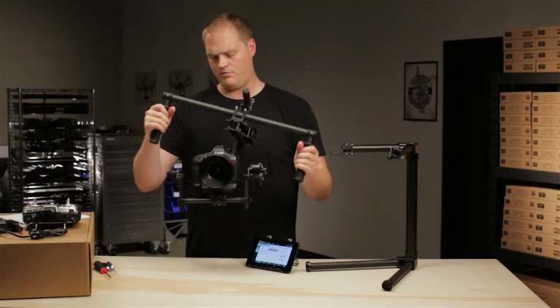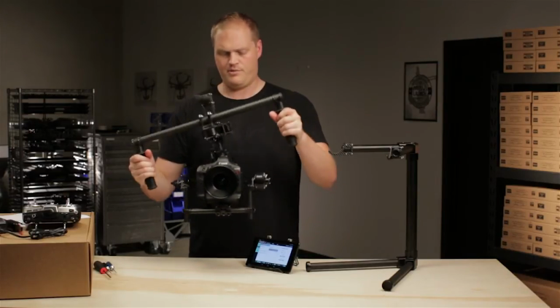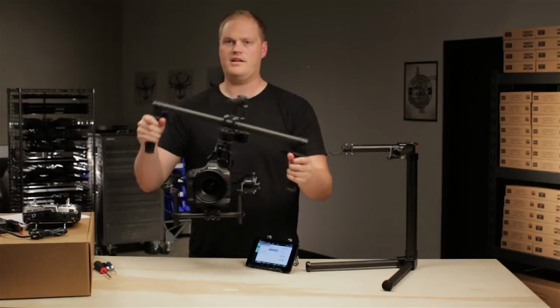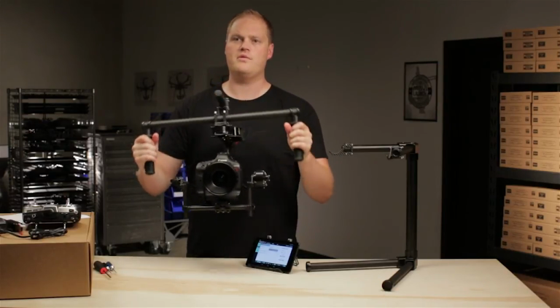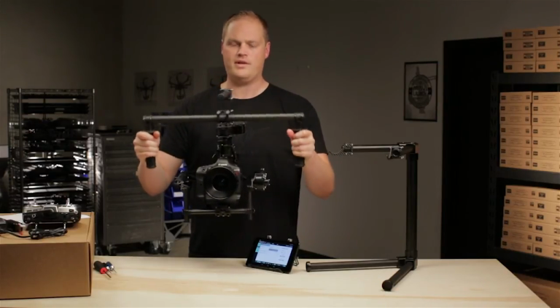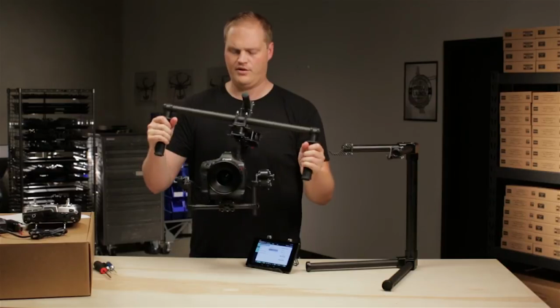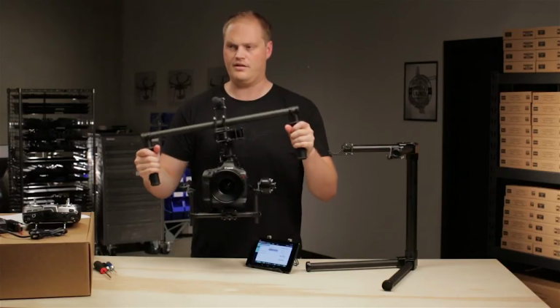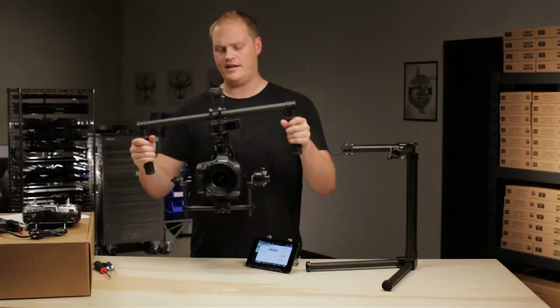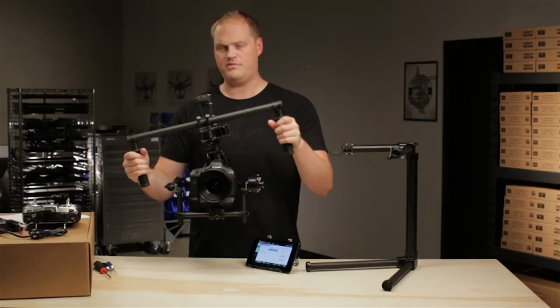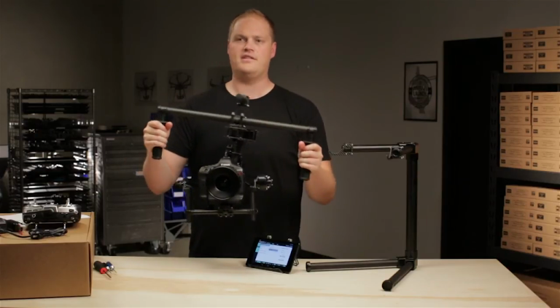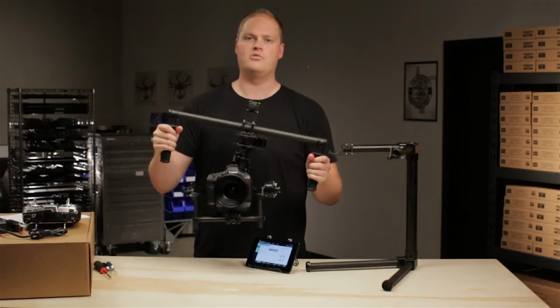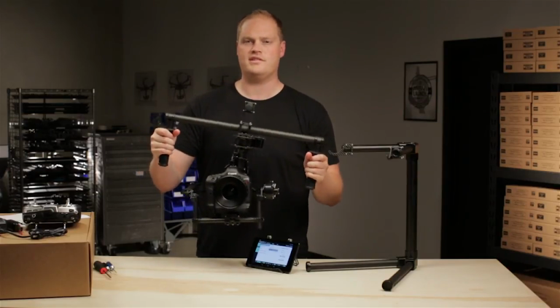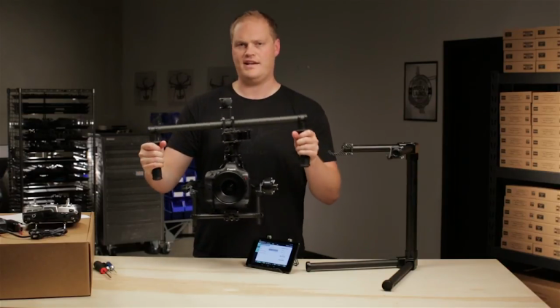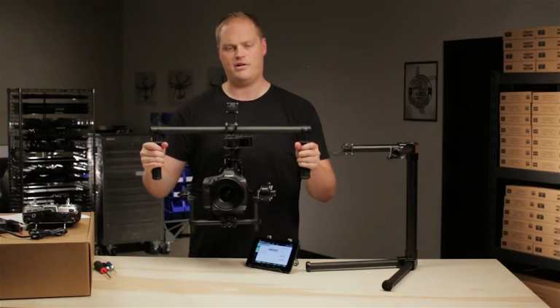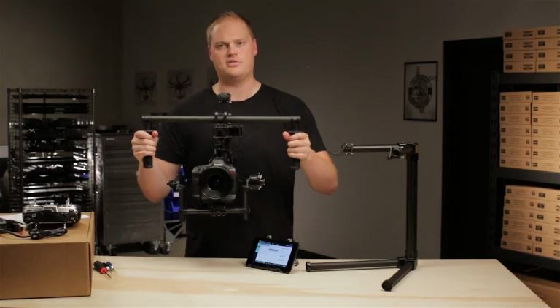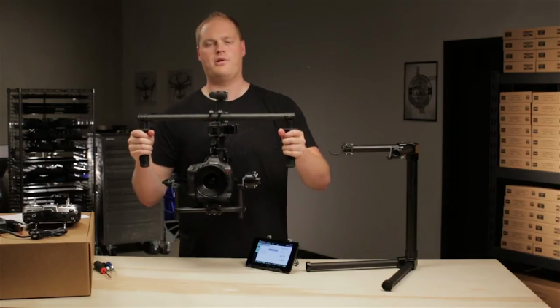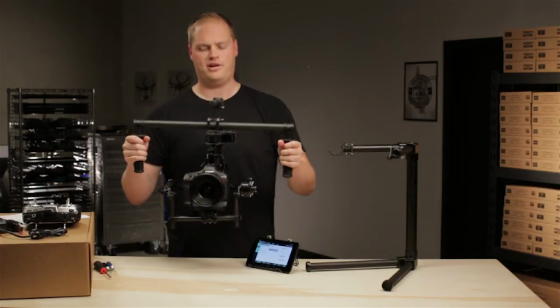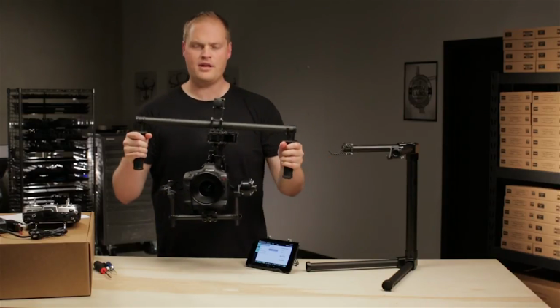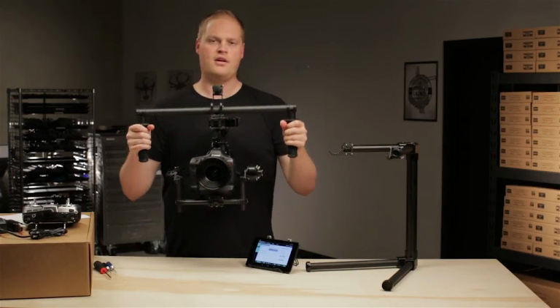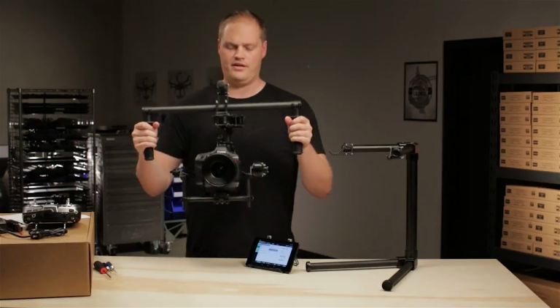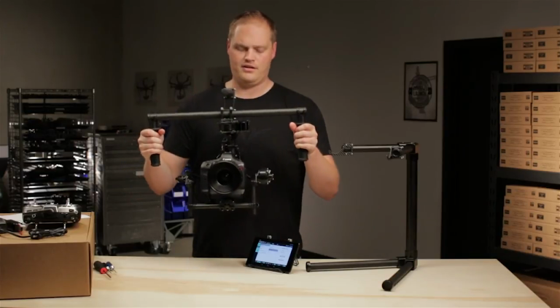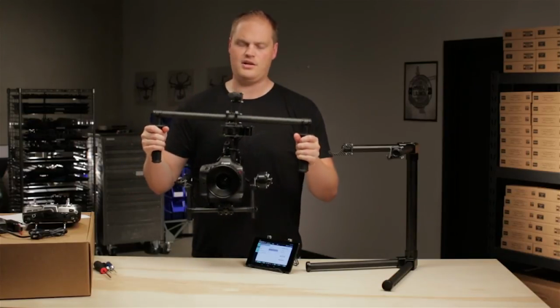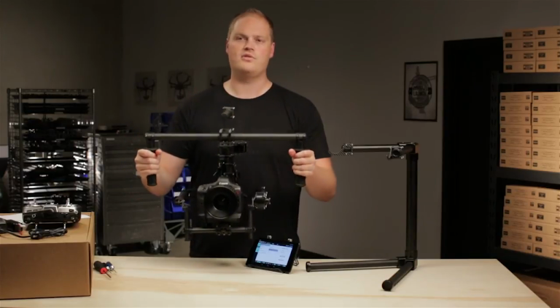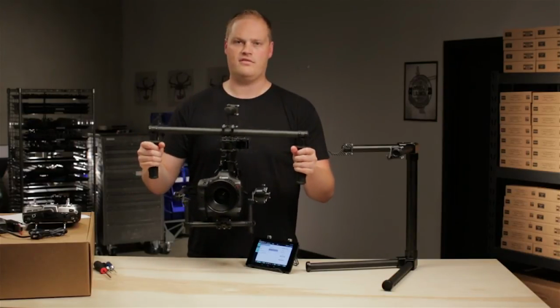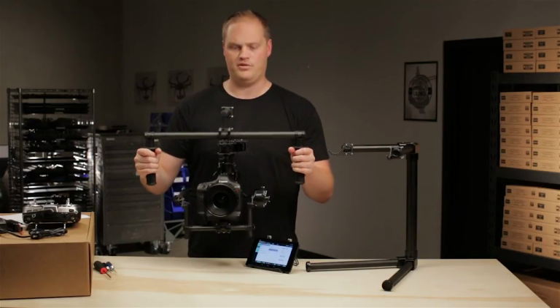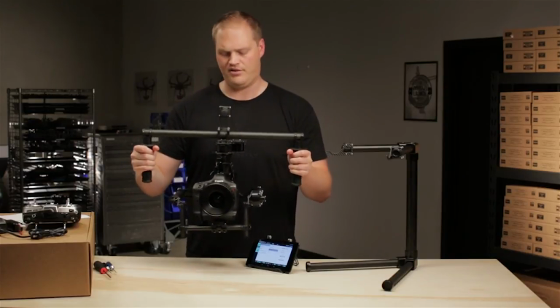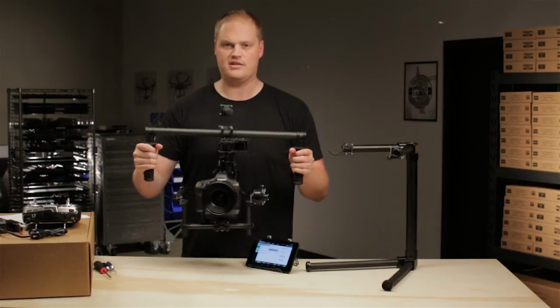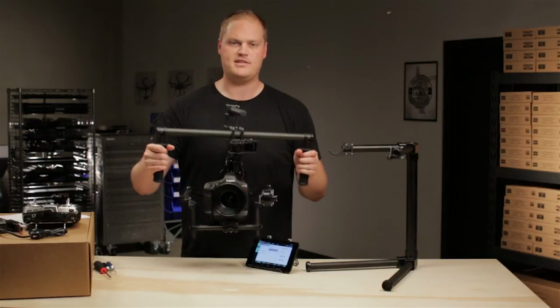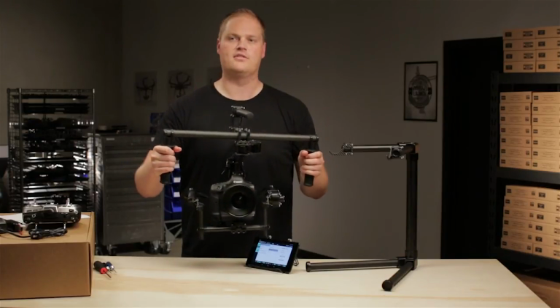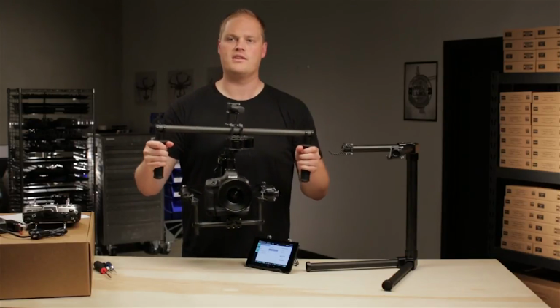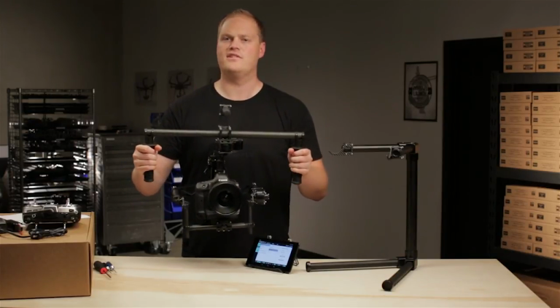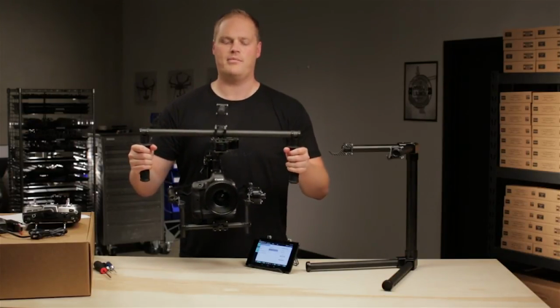We're pretty much ready to shoot with it. We can go in next and find some new majestic settings and some other options for remote operator. But the general tuning of the gimbal is now complete just by setting those three stiffness parameters.